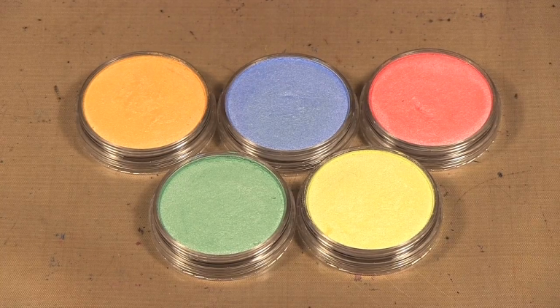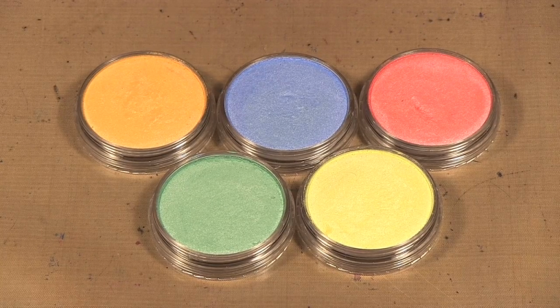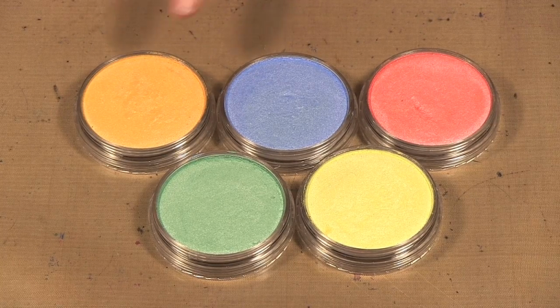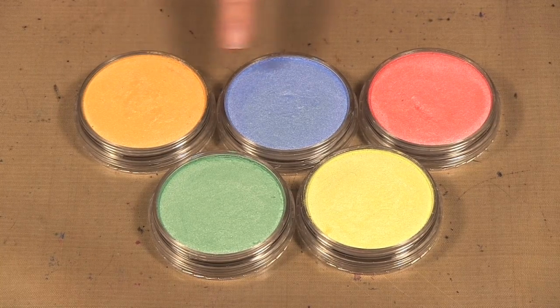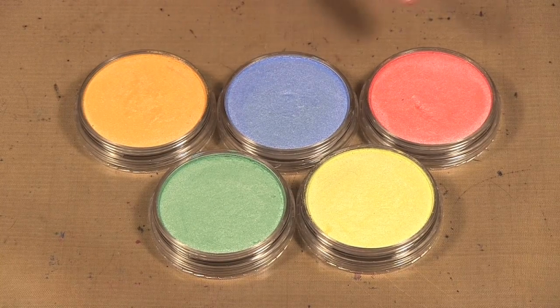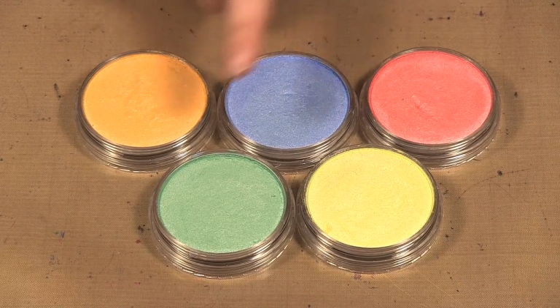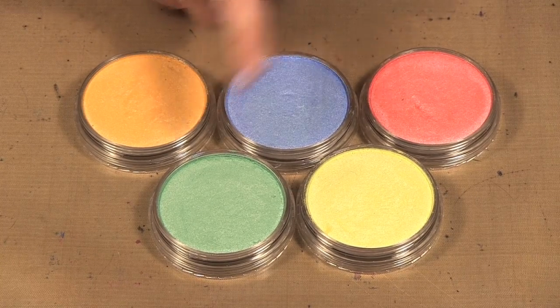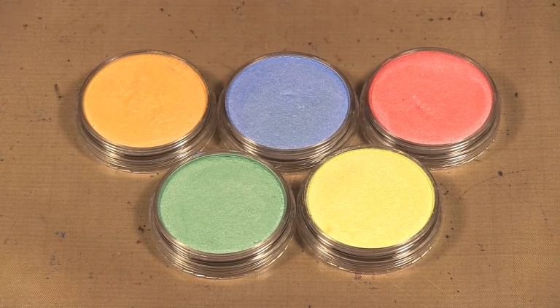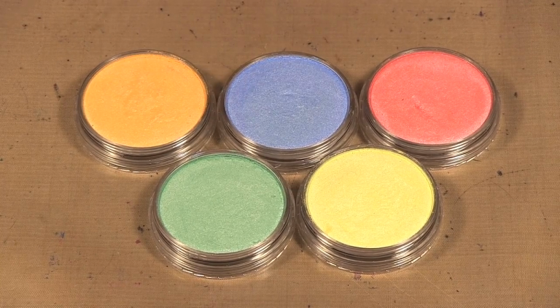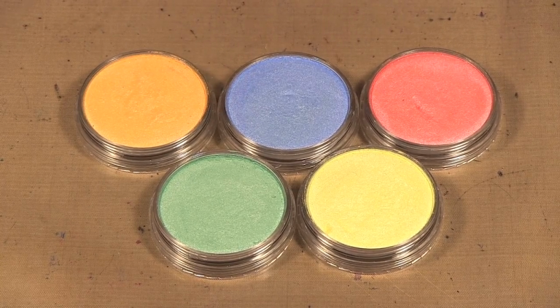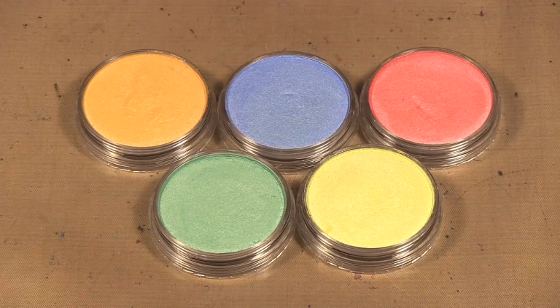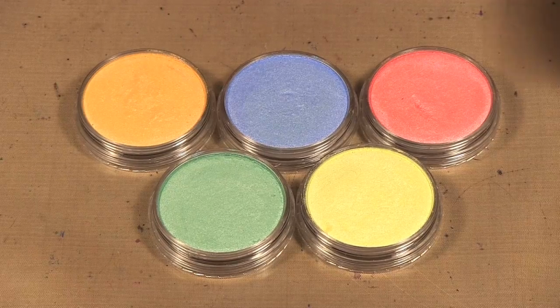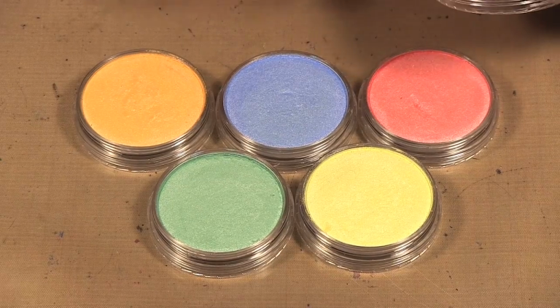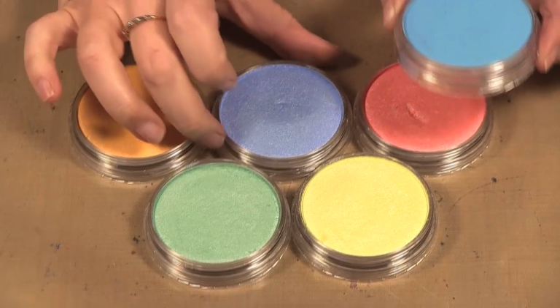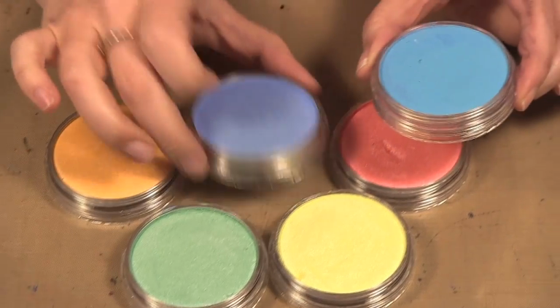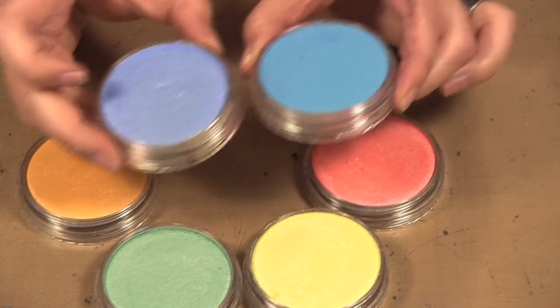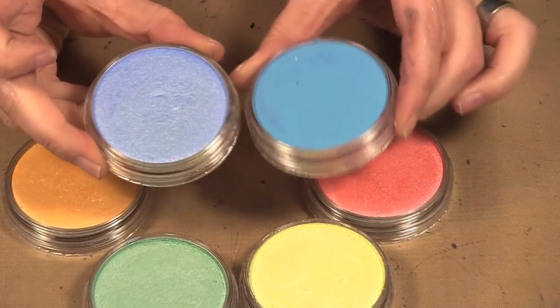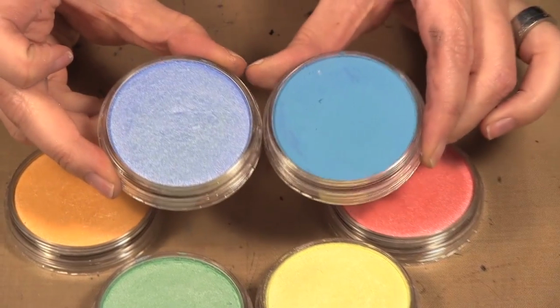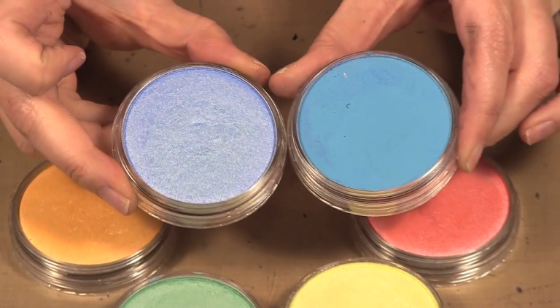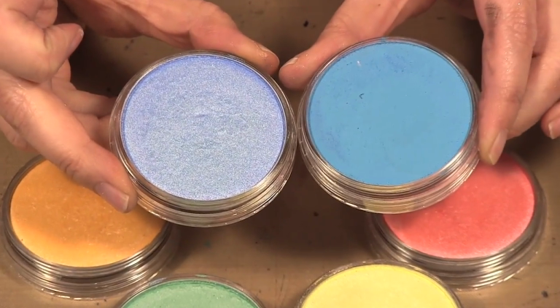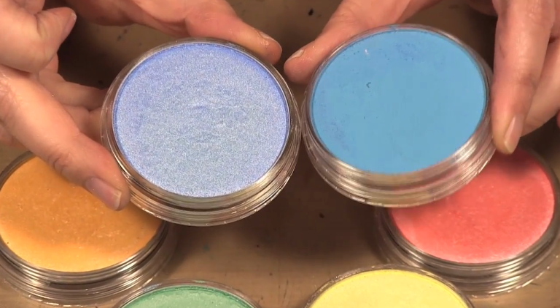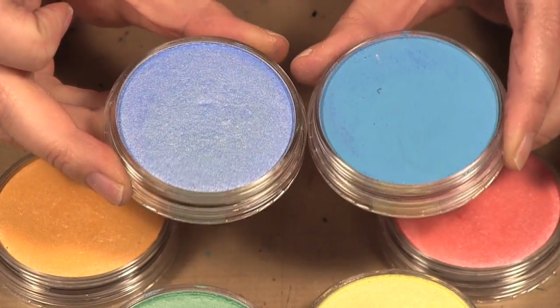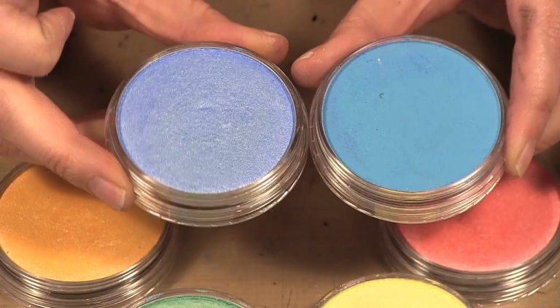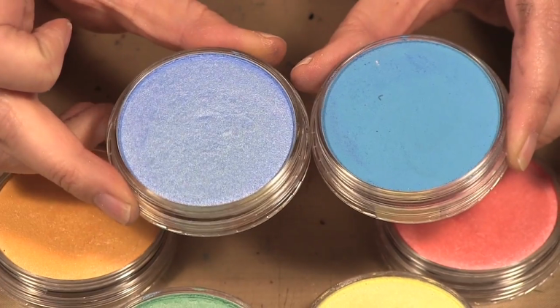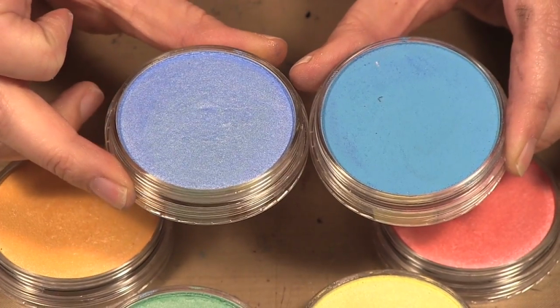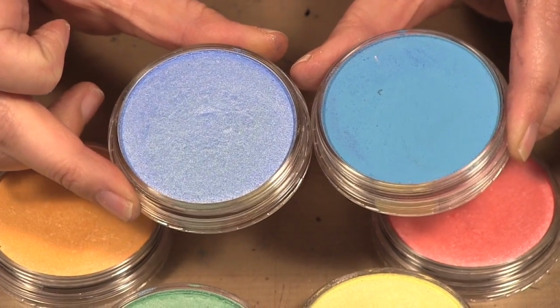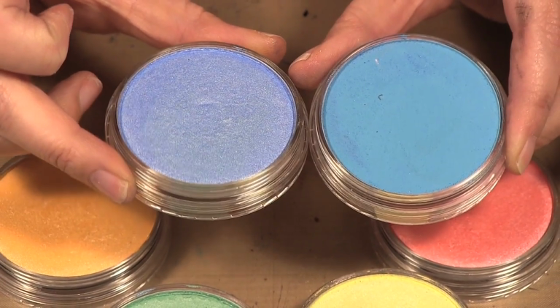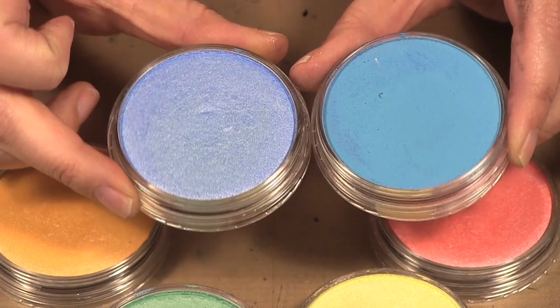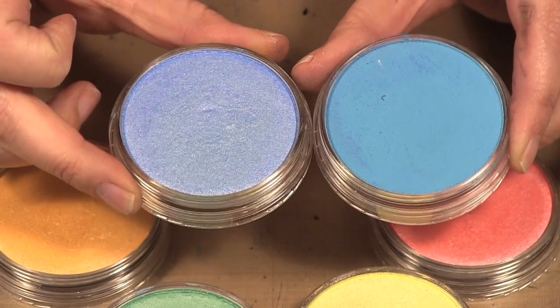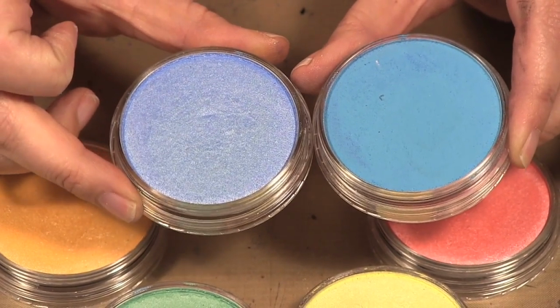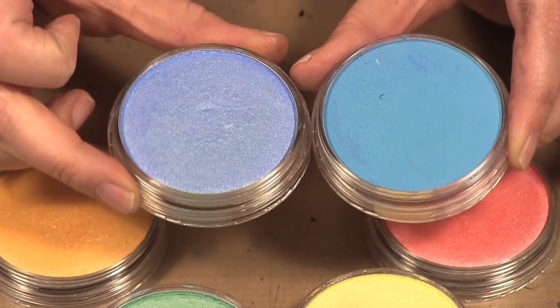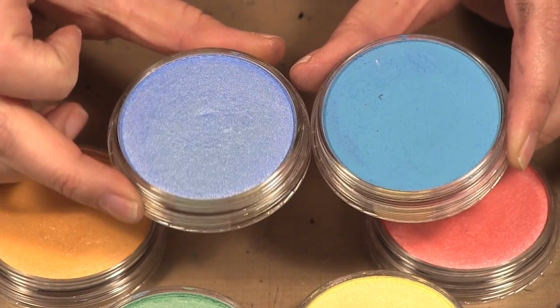They come in orange, blue, red, green, and yellow. Just so you can see the difference better on camera, here is a matte regular pan pastel and there's the pearl, so you should be able to see the shine and sparkle.